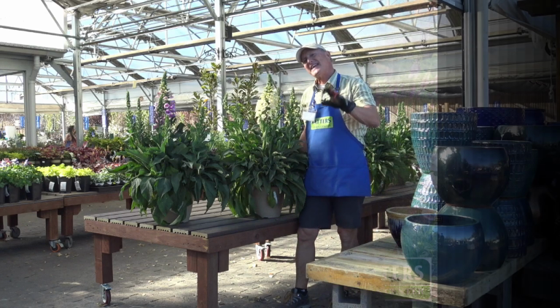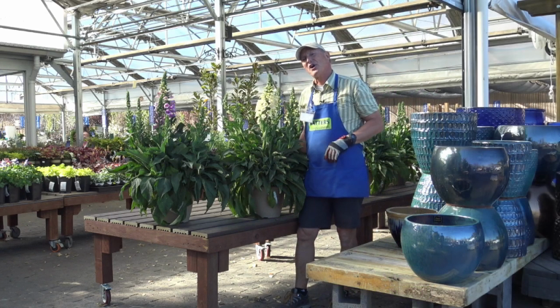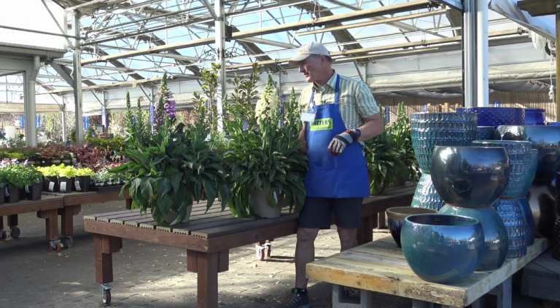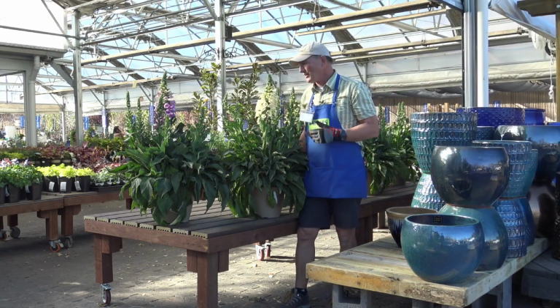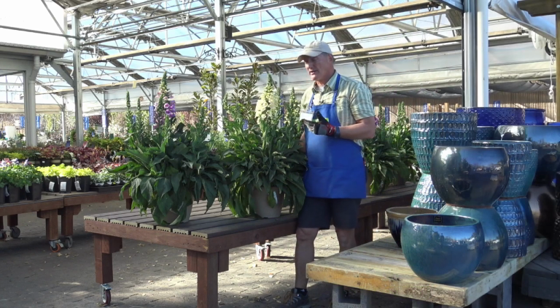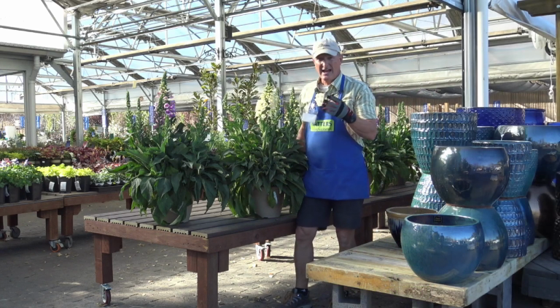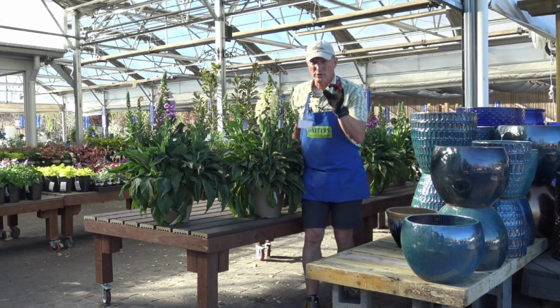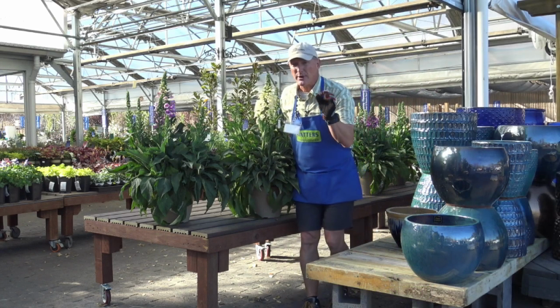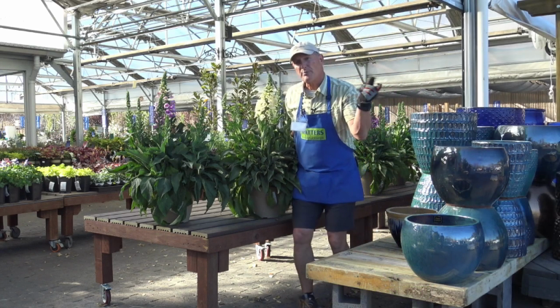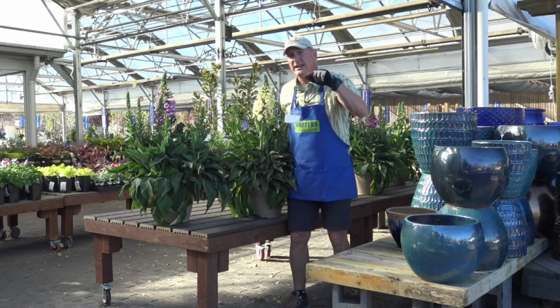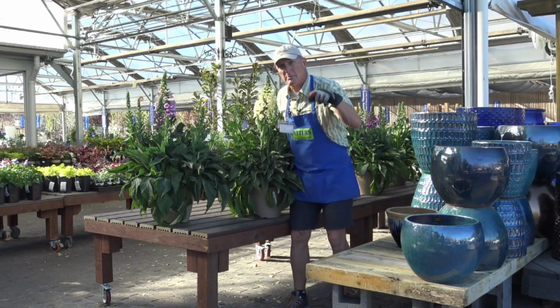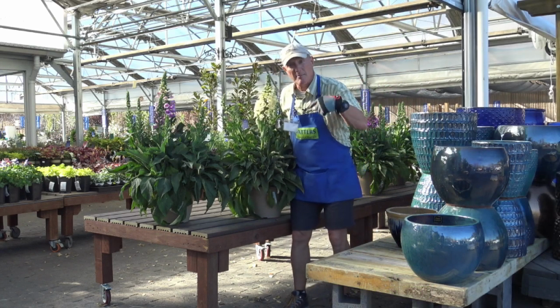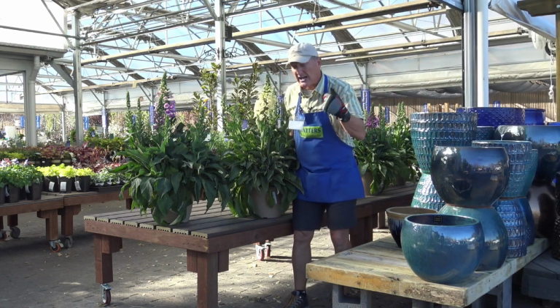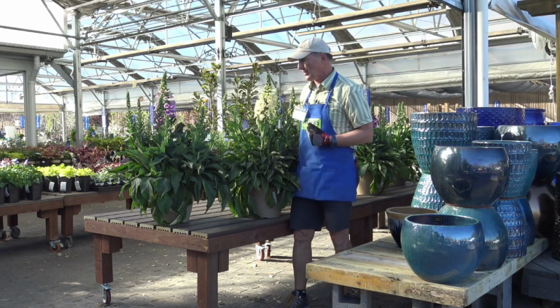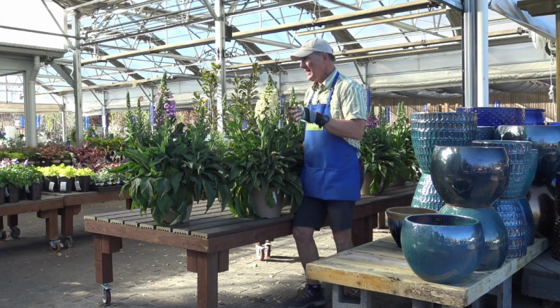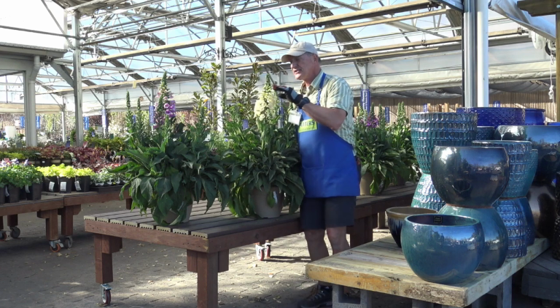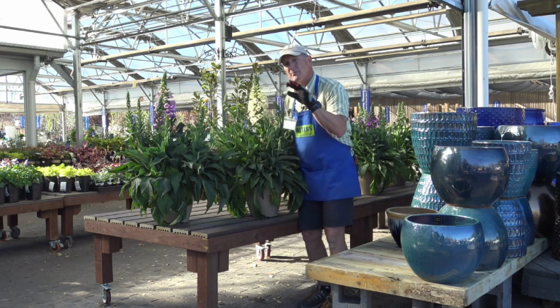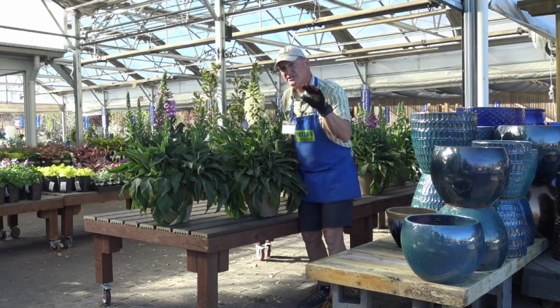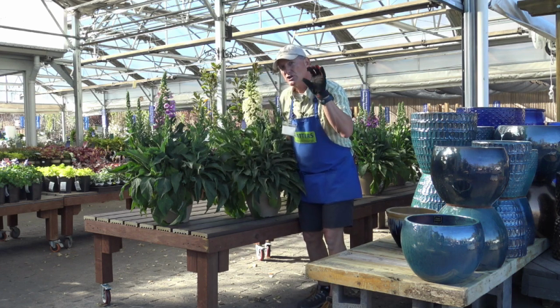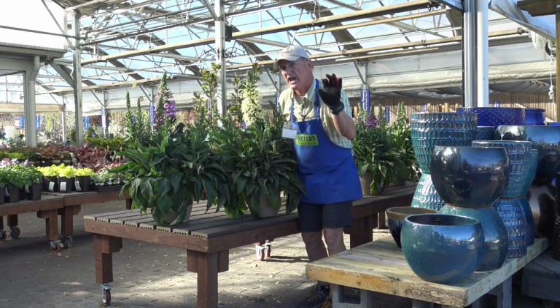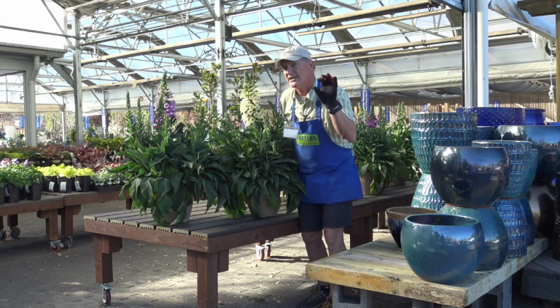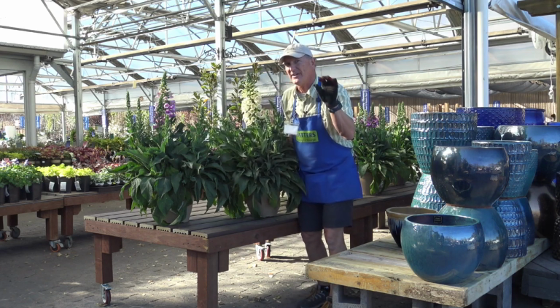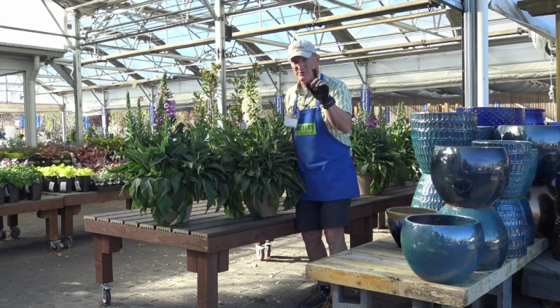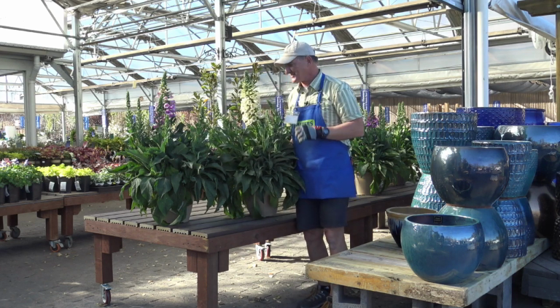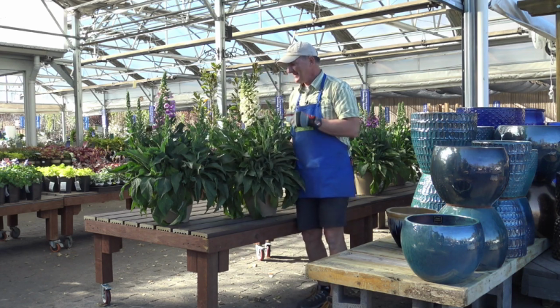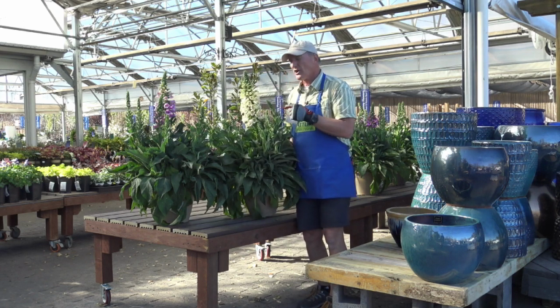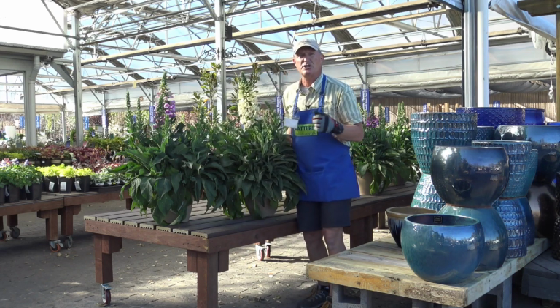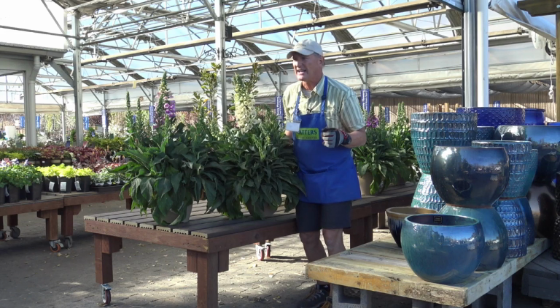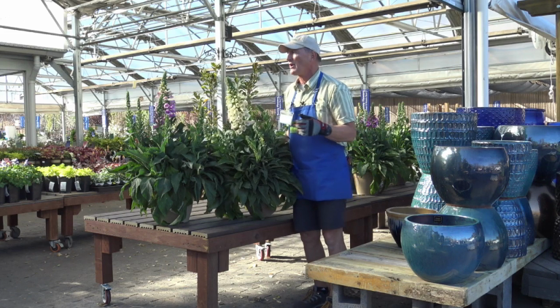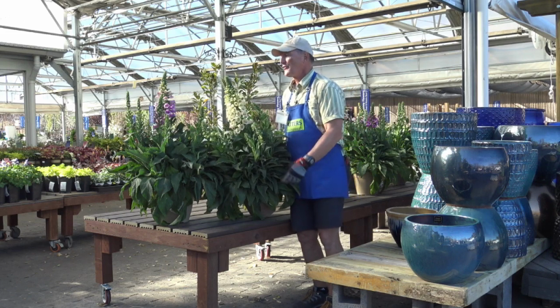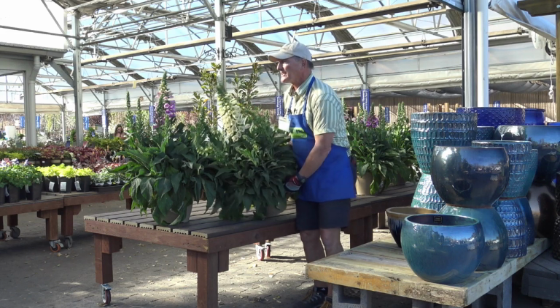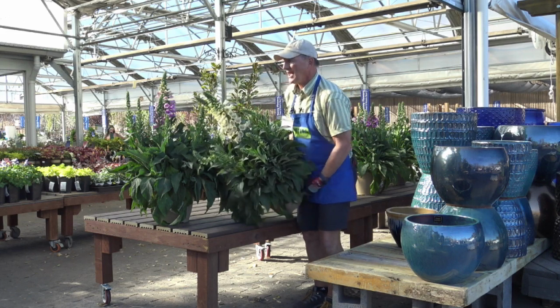Ken here at Waters Garden Center with some really impressive perennials. Remember, they come back every year. This is one of the best shade-loving perennials. This is called digitalis, or foxglove.